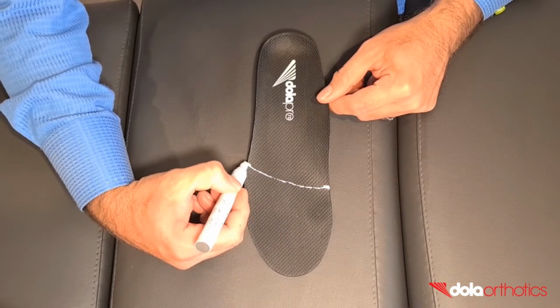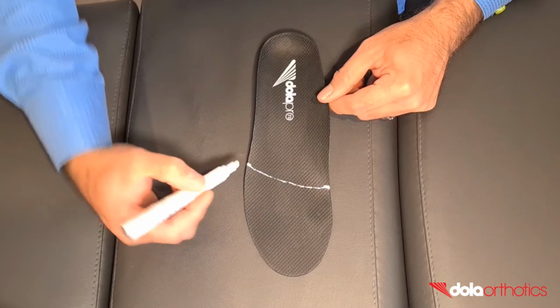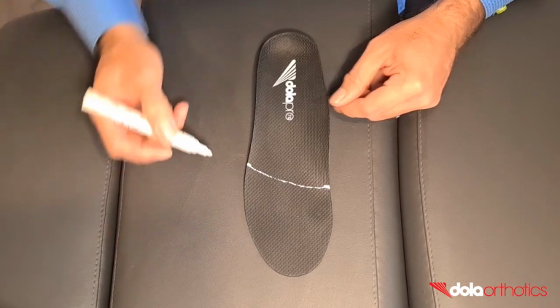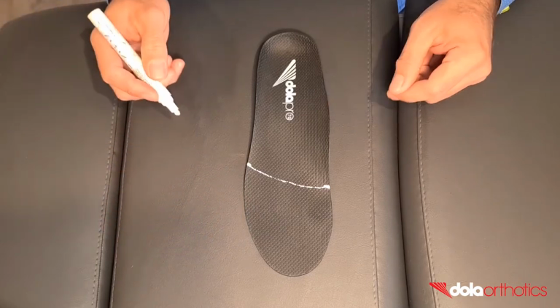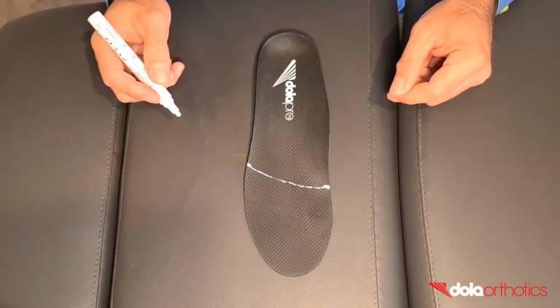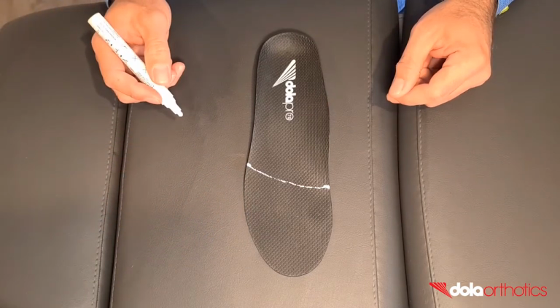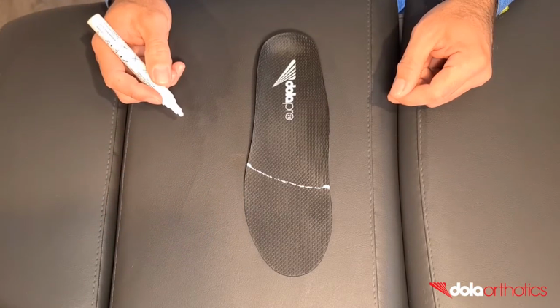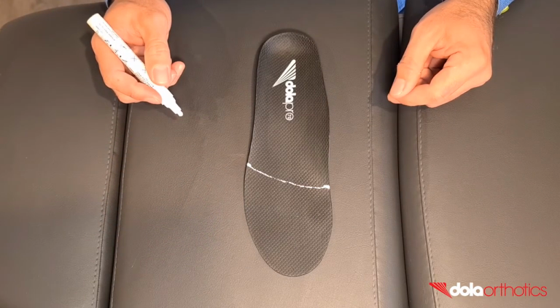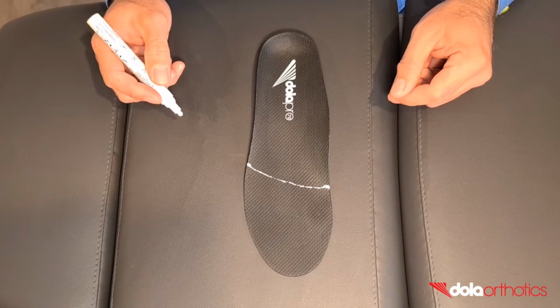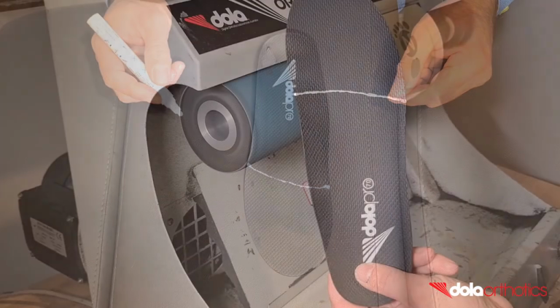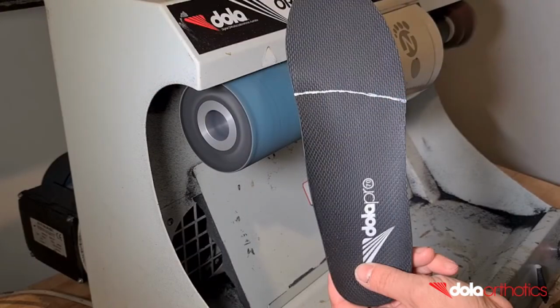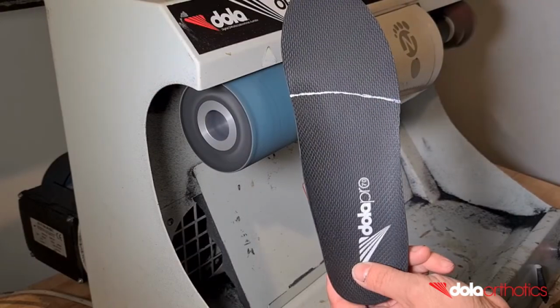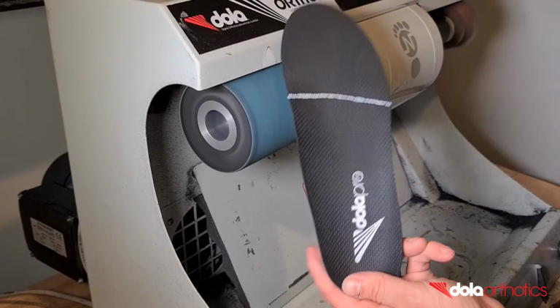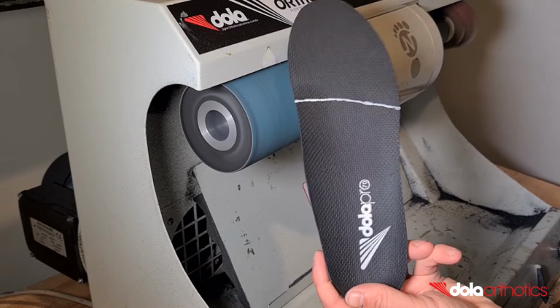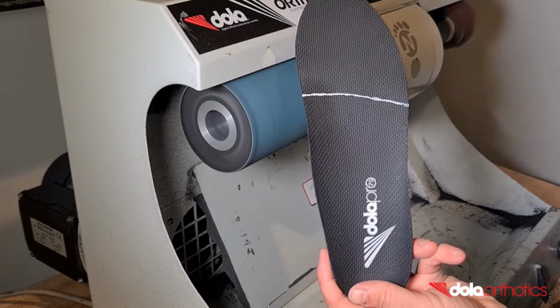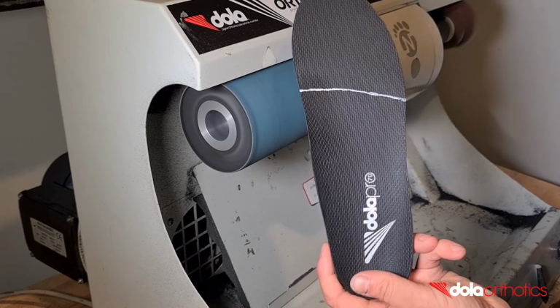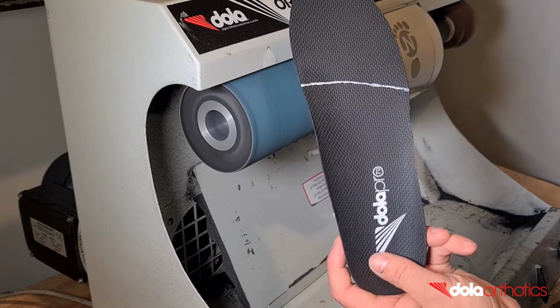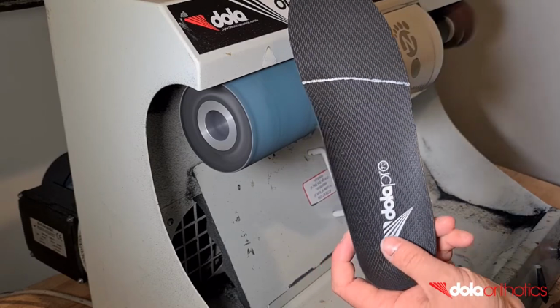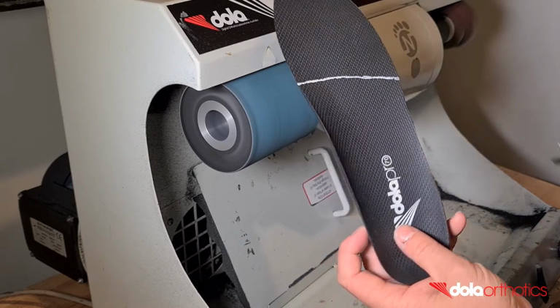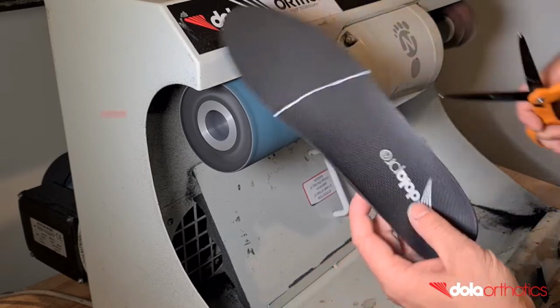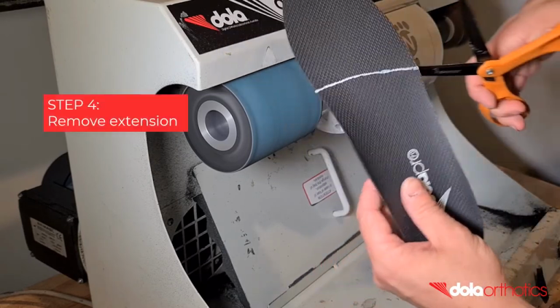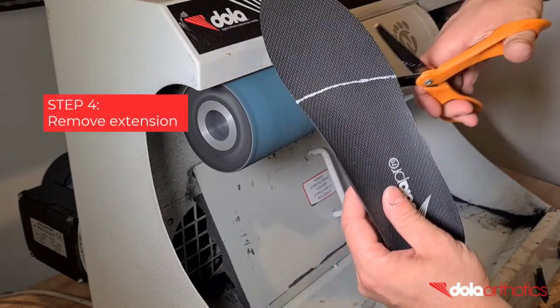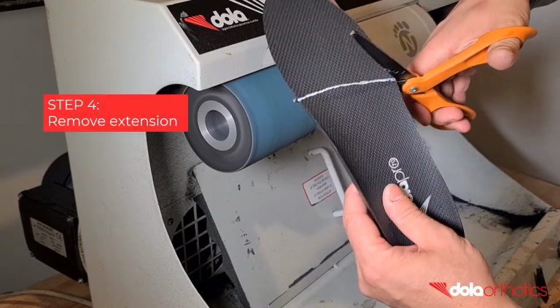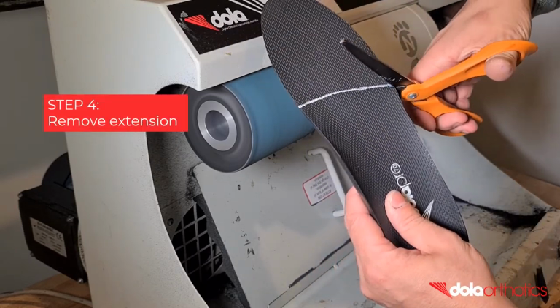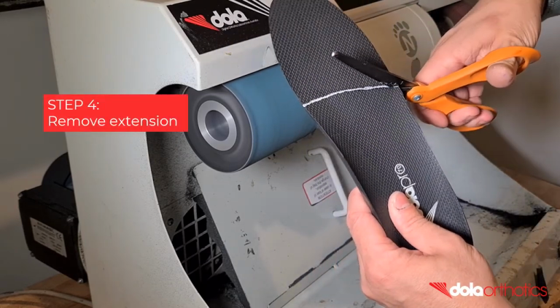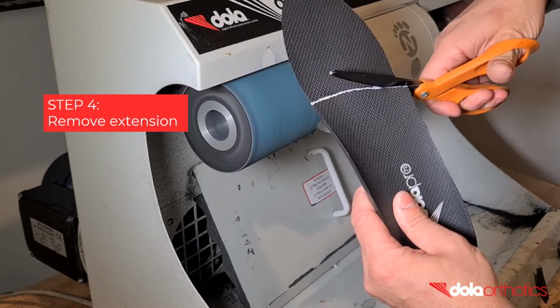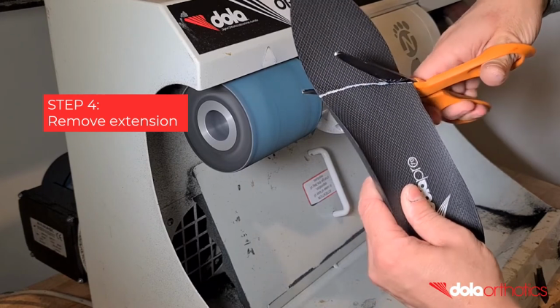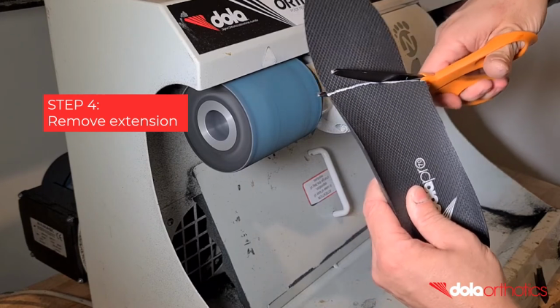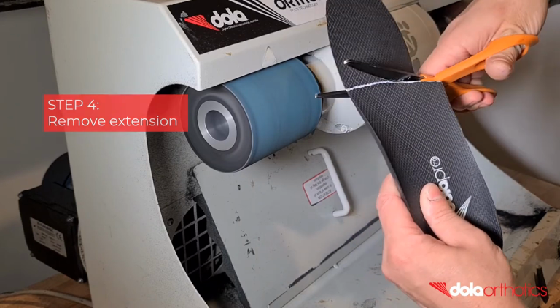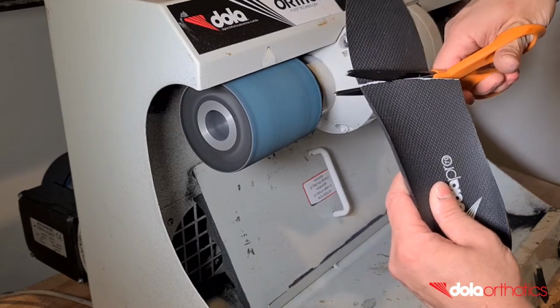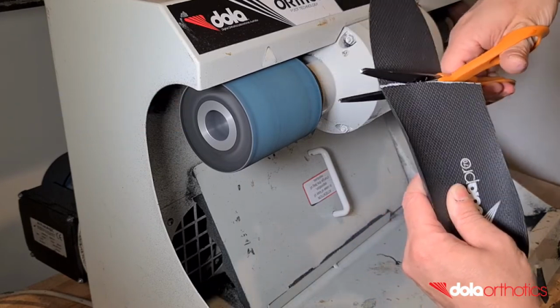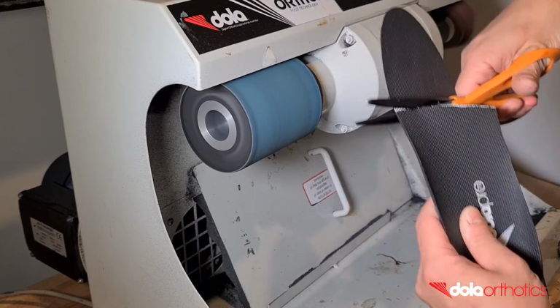You now have your three-quarter length marked as a guideline for grinding. The aim of grinding is to remove the orthotic shell material anterior to your guideline. Using scissors, remove the bulk of the extension following the curve of your grinding guideline.